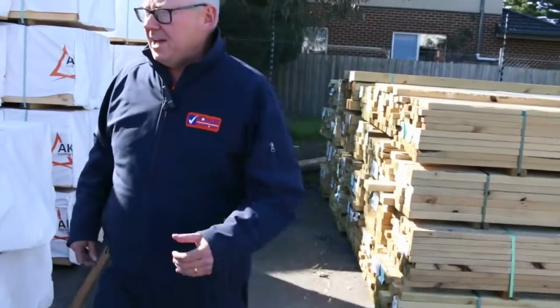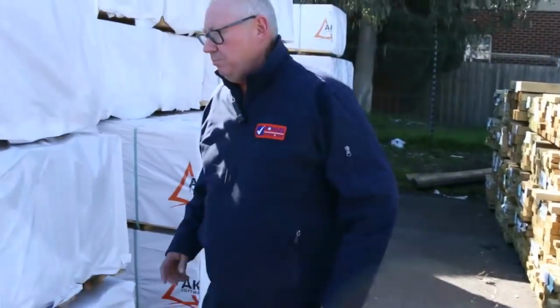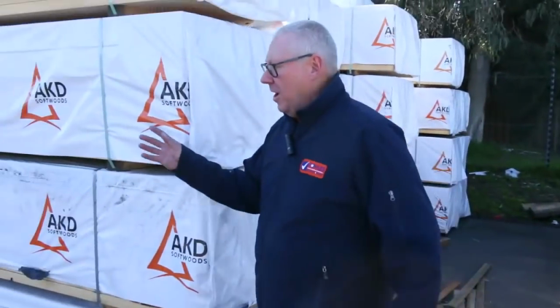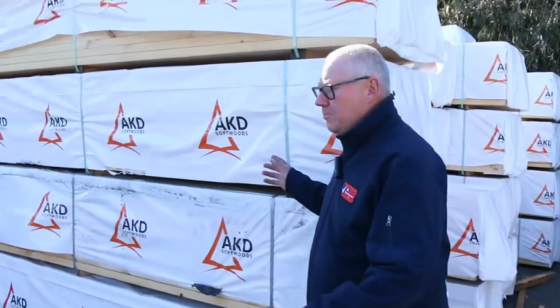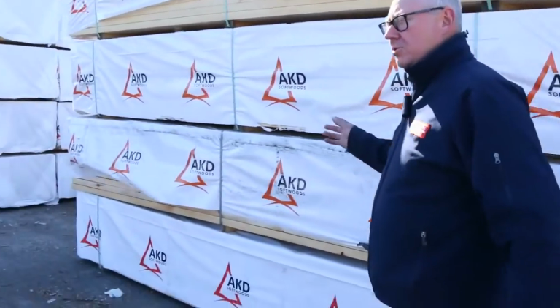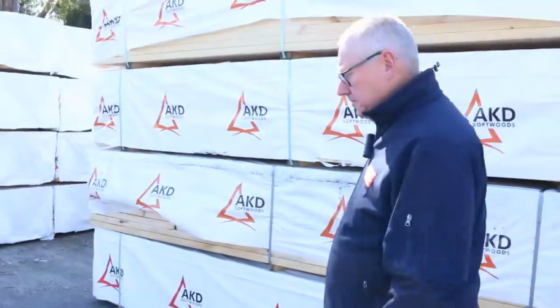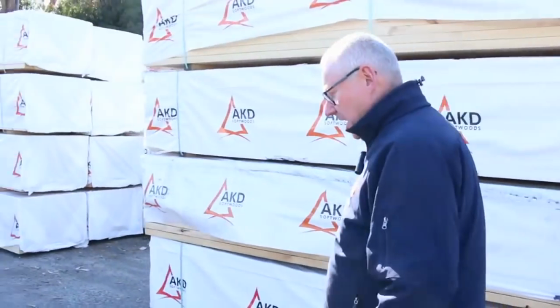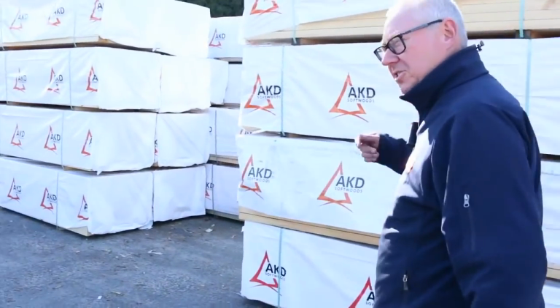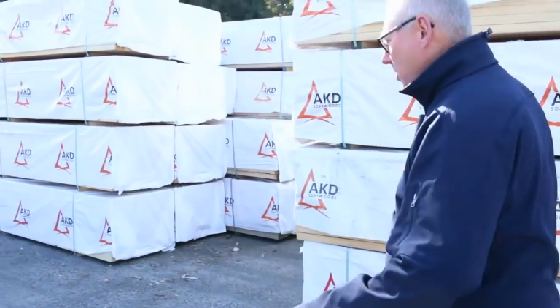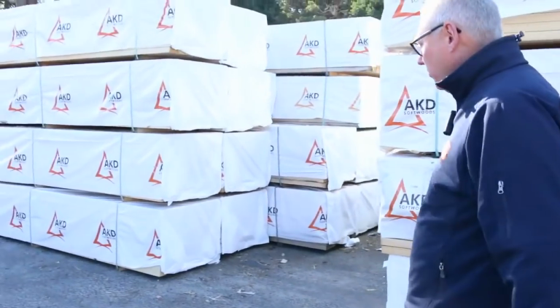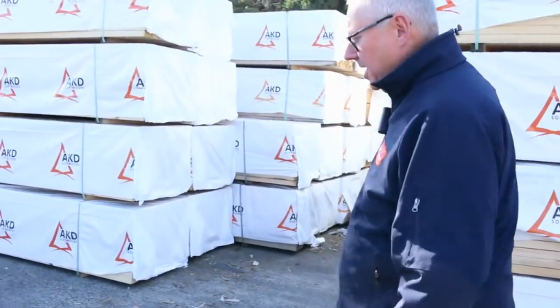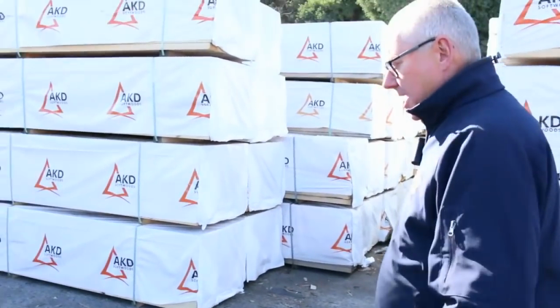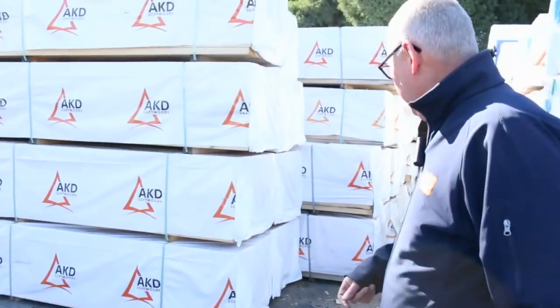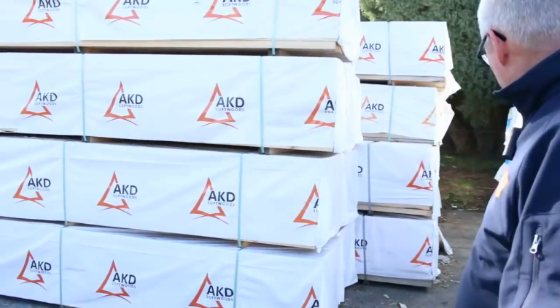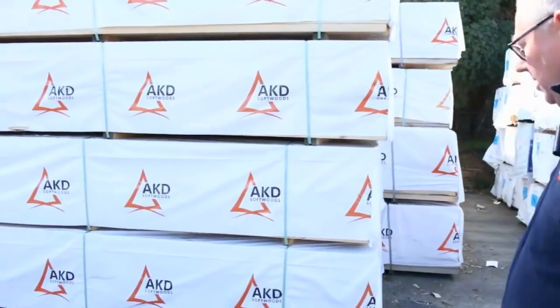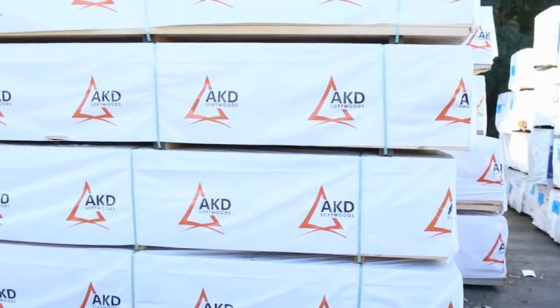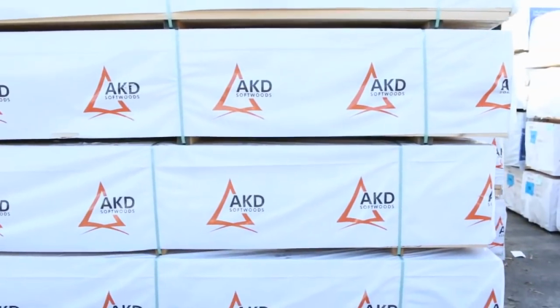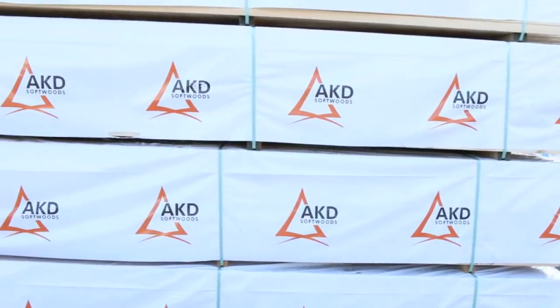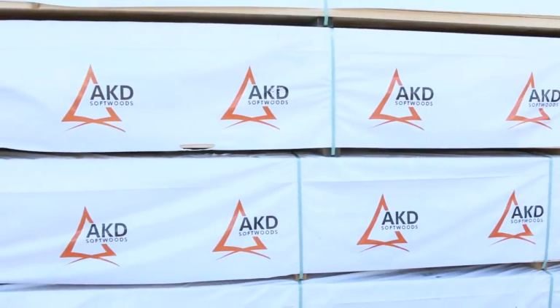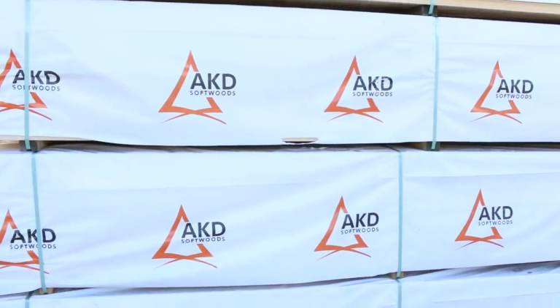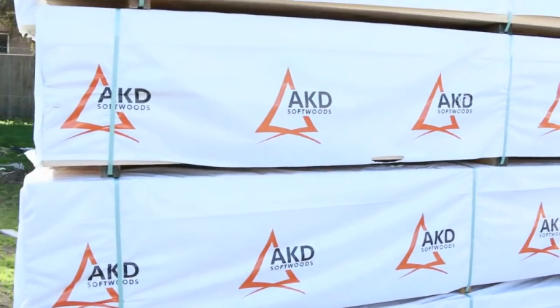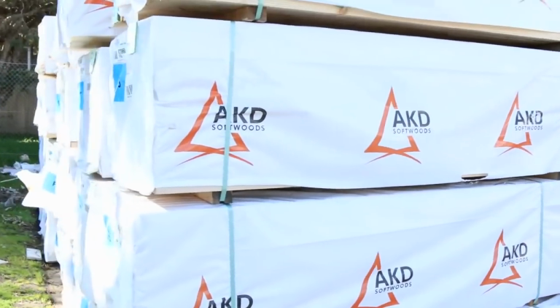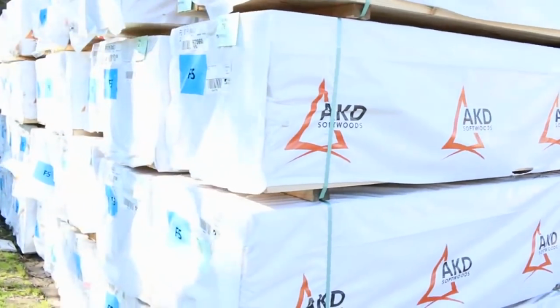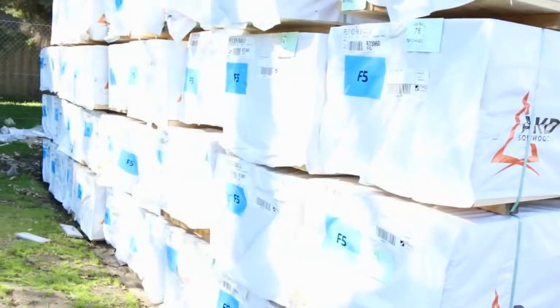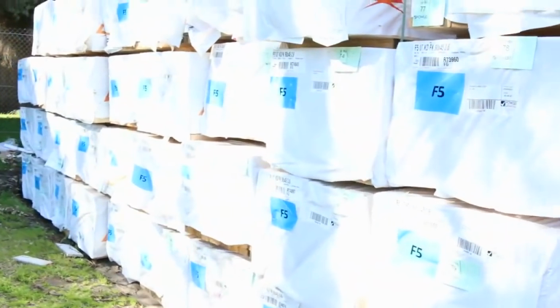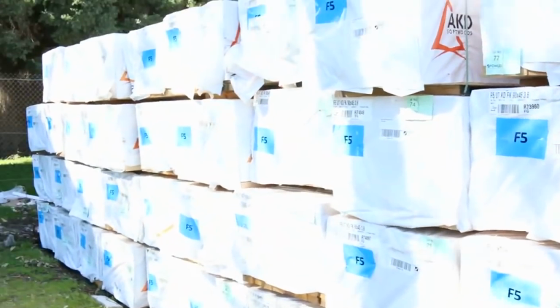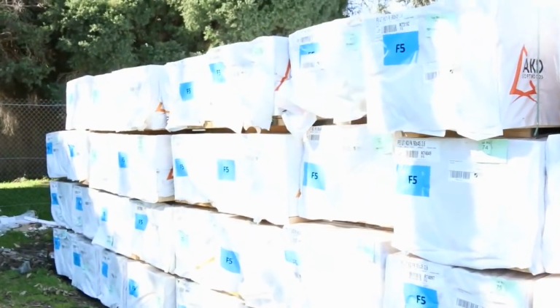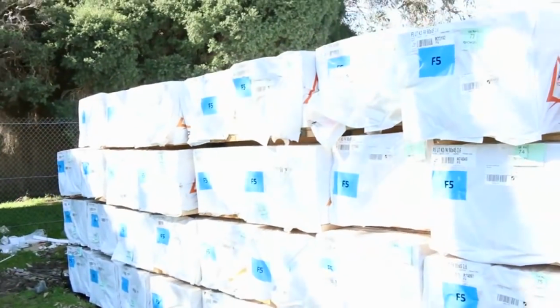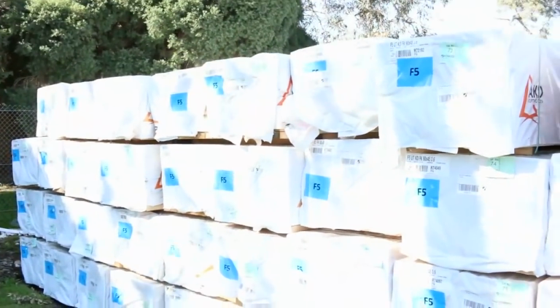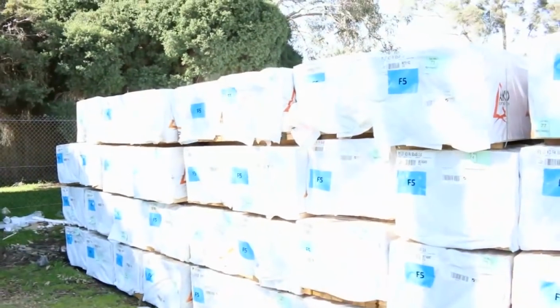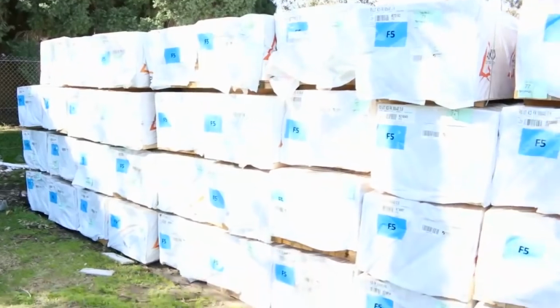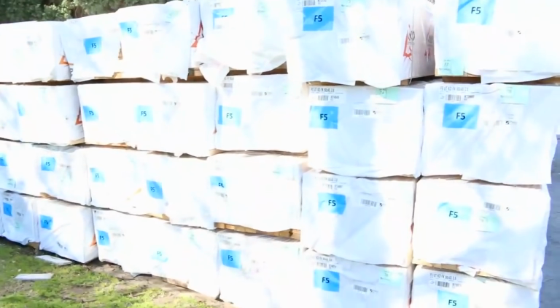Plenty of framing pine in also — lots and lots of 90x45 in 3m, 2.7m, 3.6m, 4.2m, 4.8m lengths, and there's even a pack of 5.4s as well. Lots of framing pine this week.